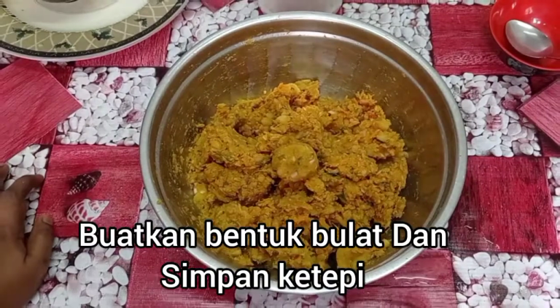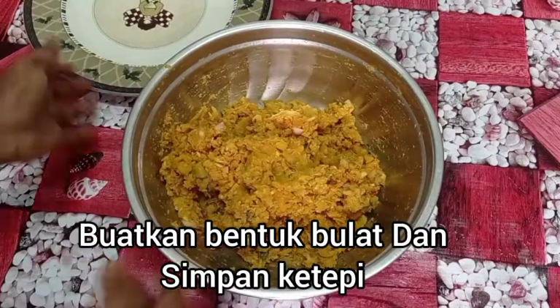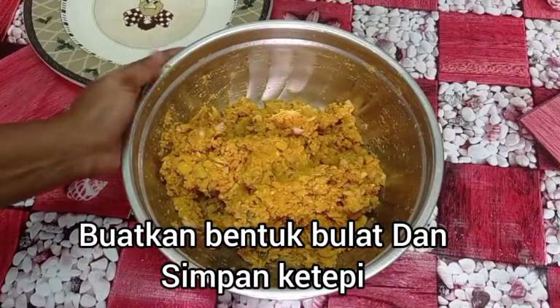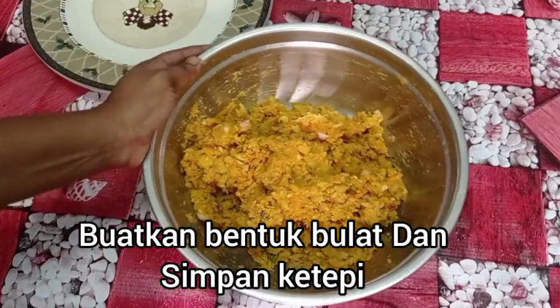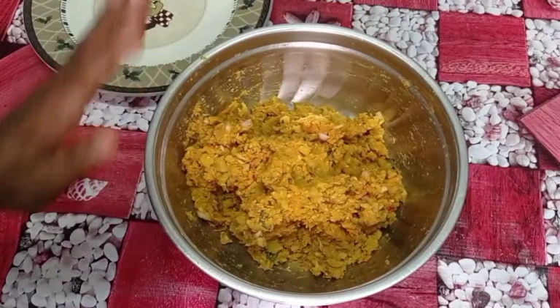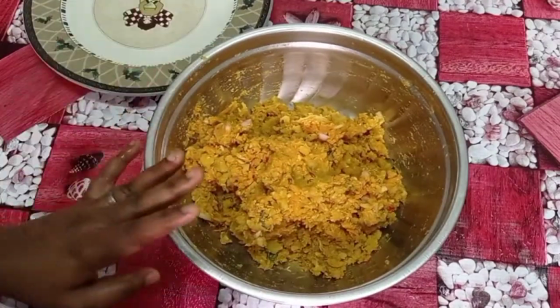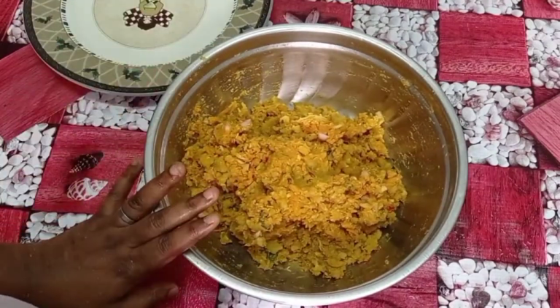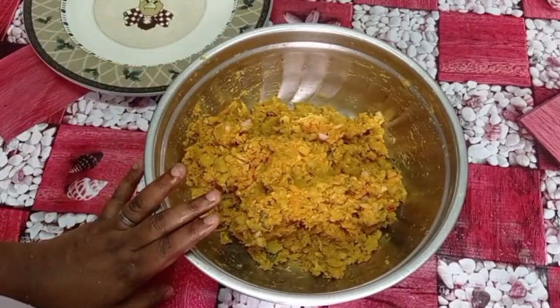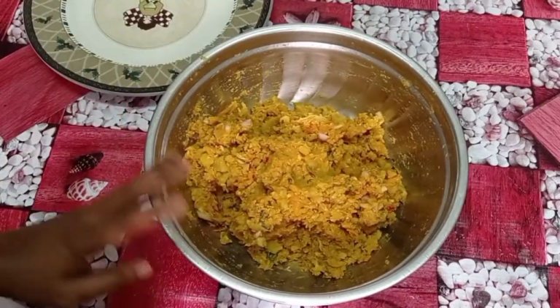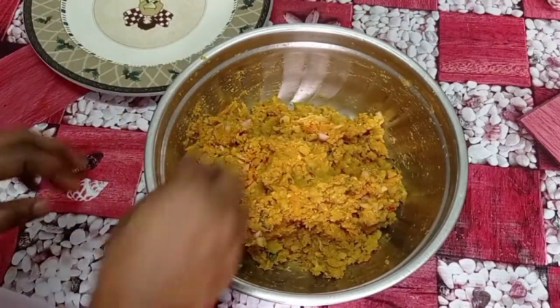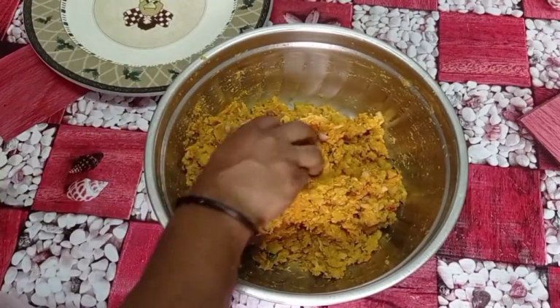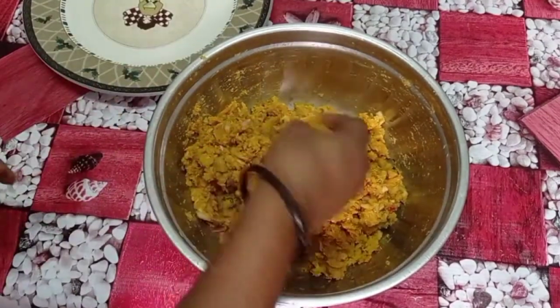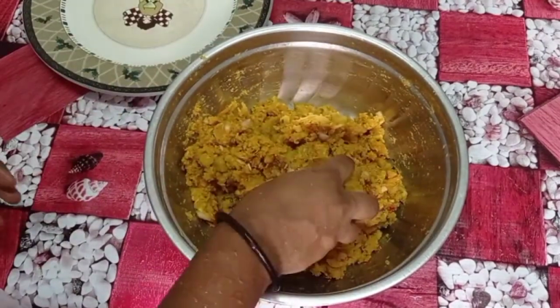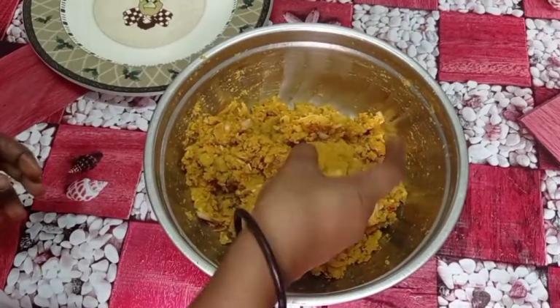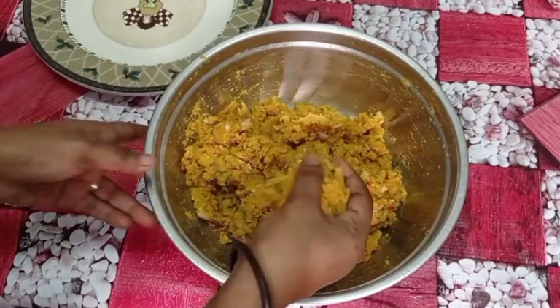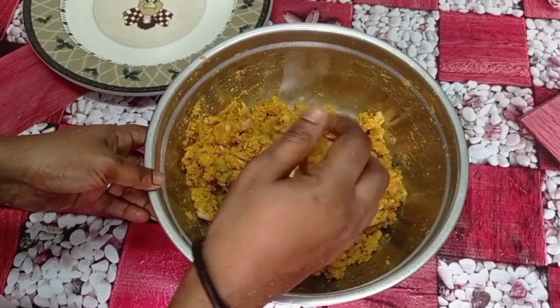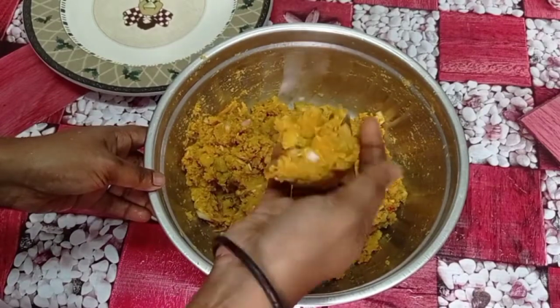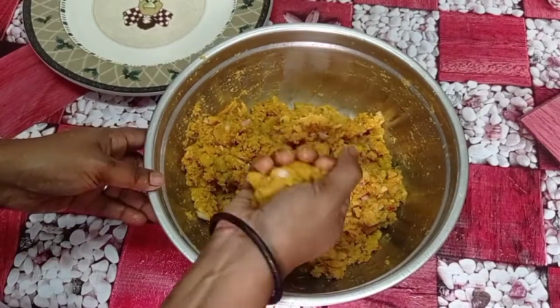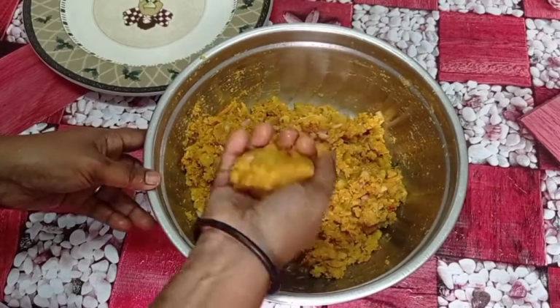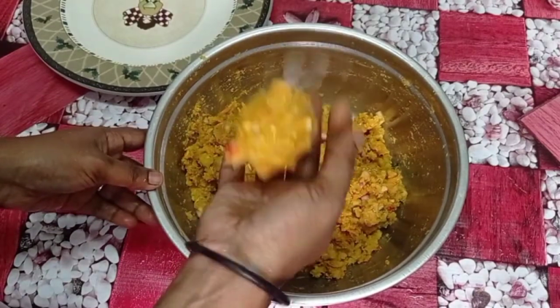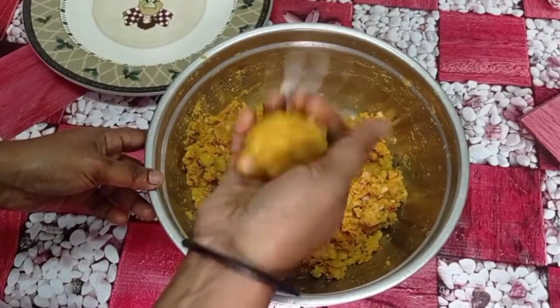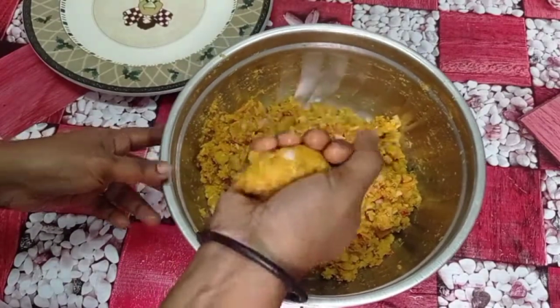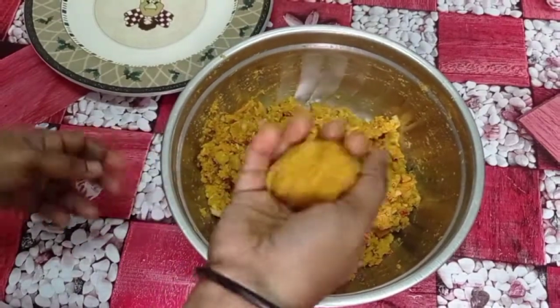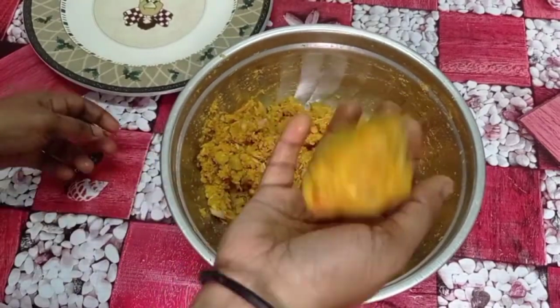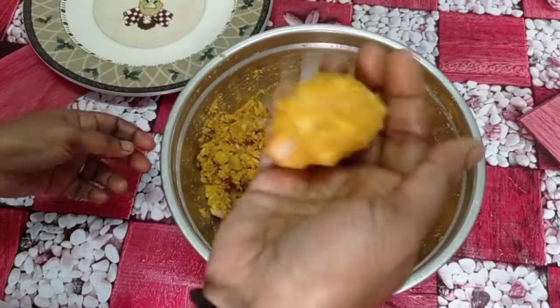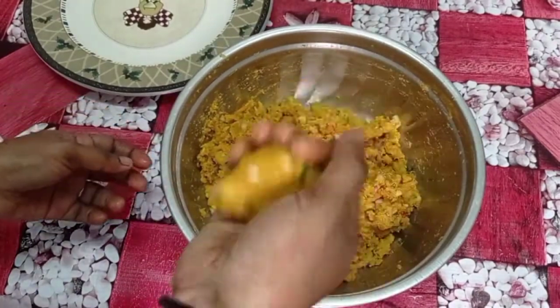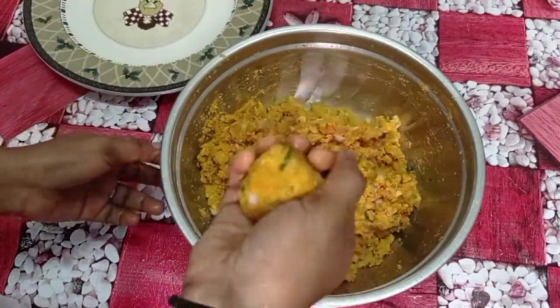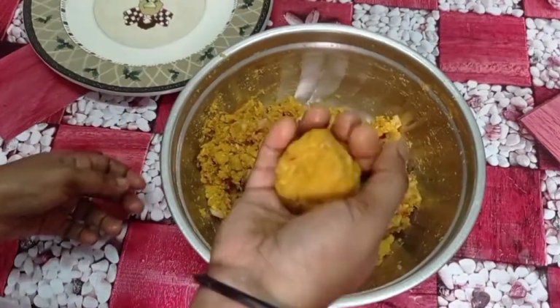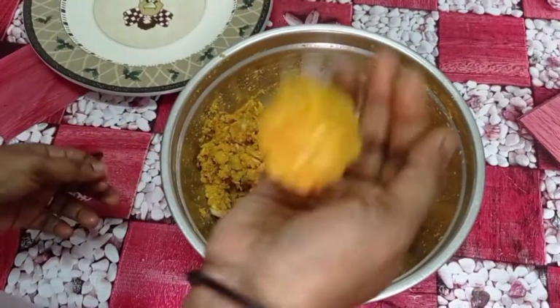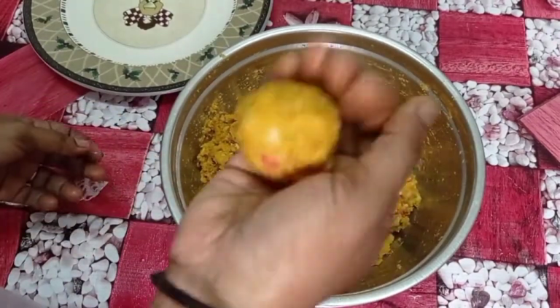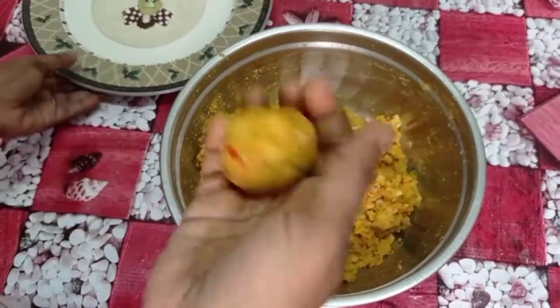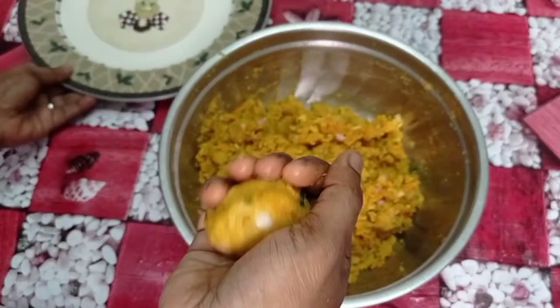Okay friends, we are ready to put it in the oven. We will put it in the oven.